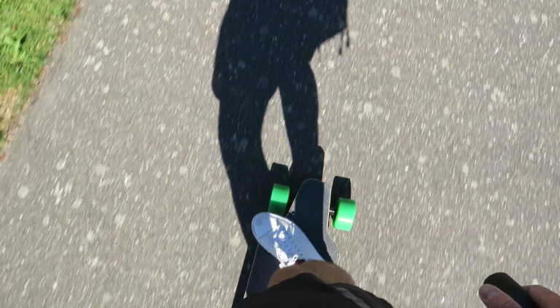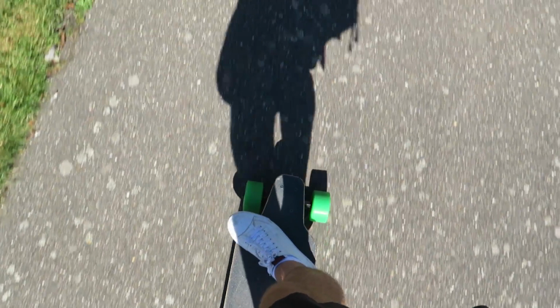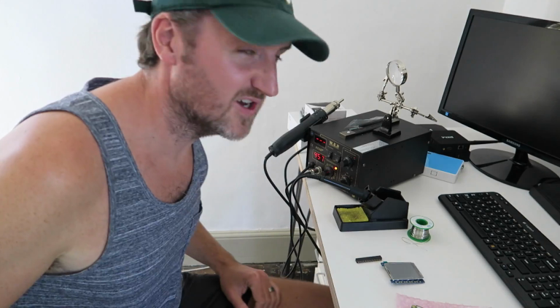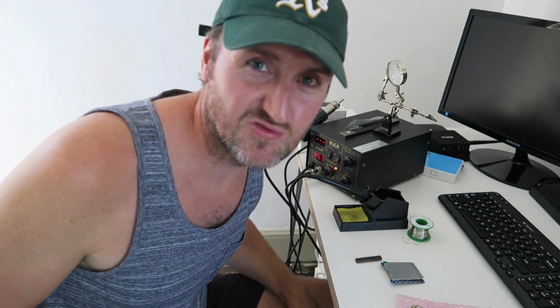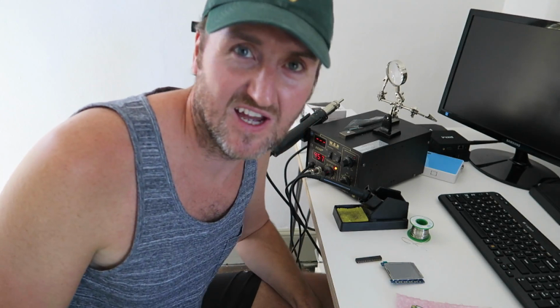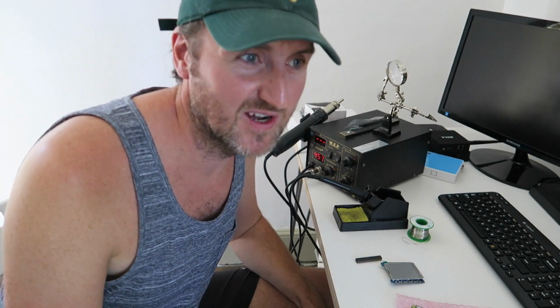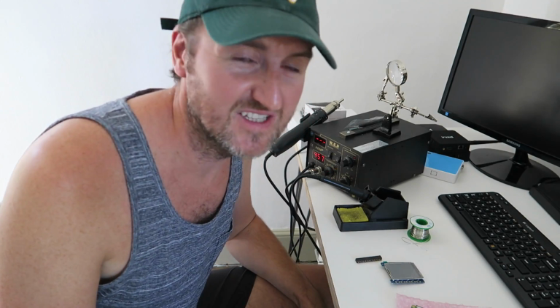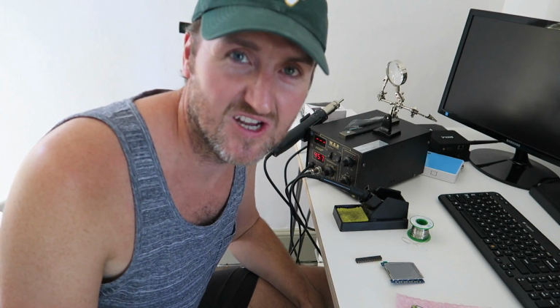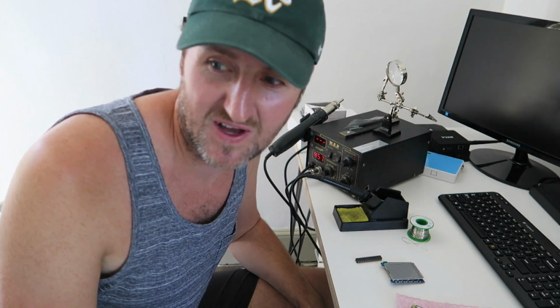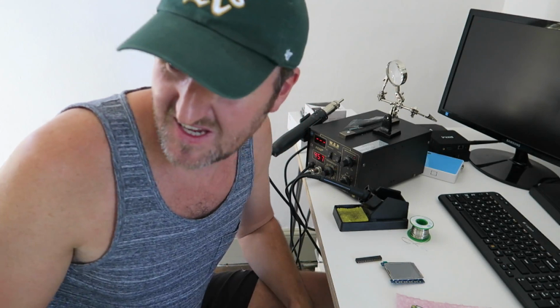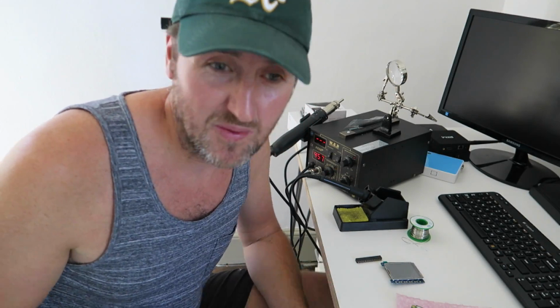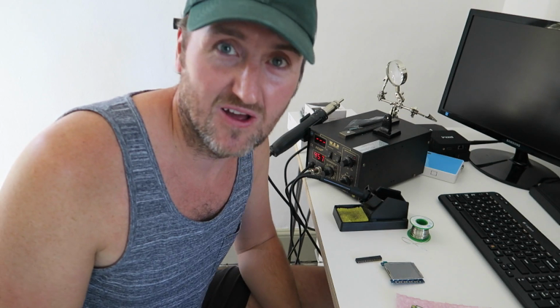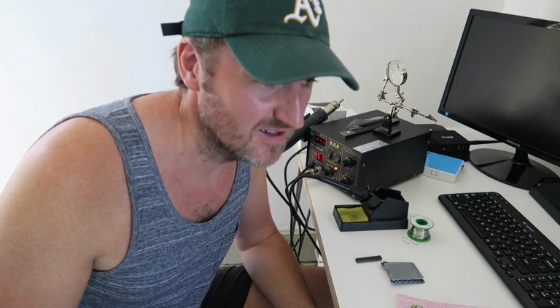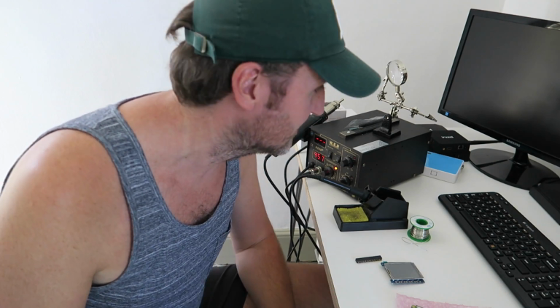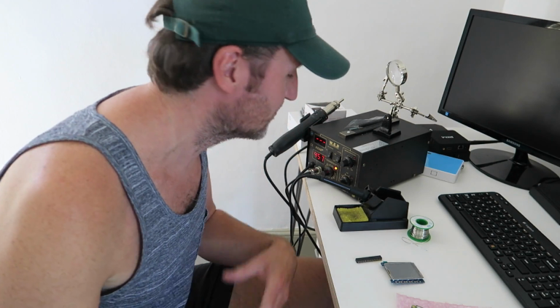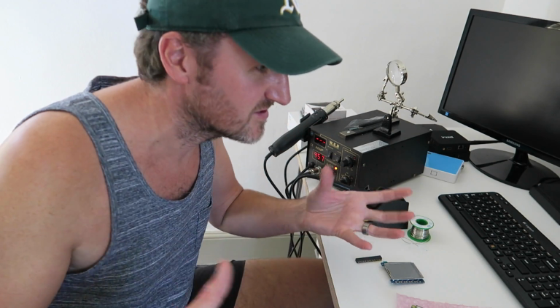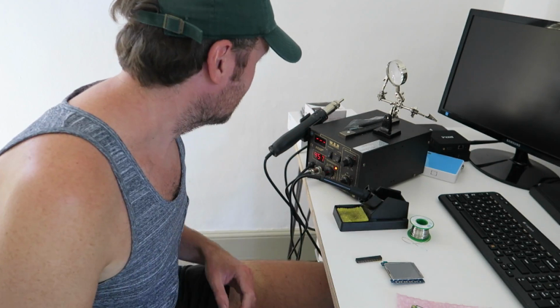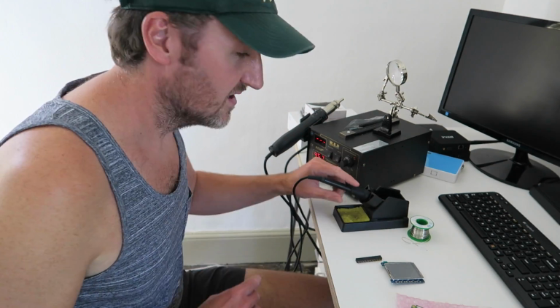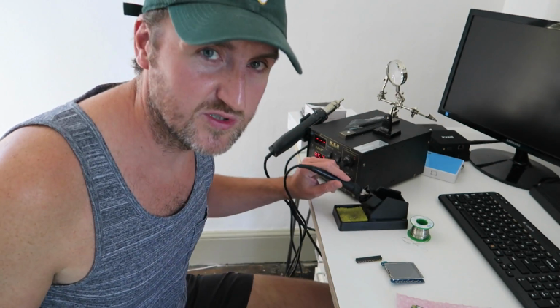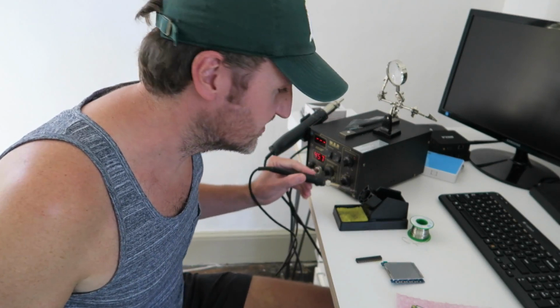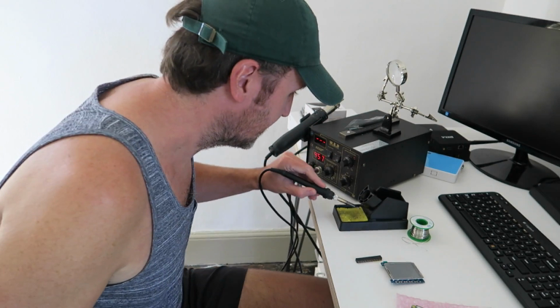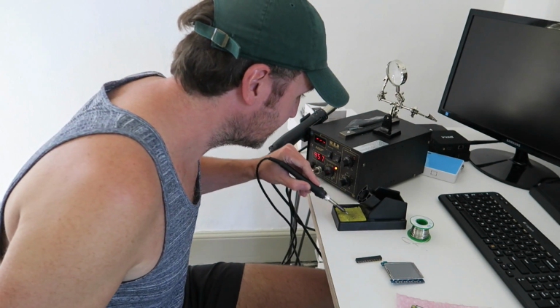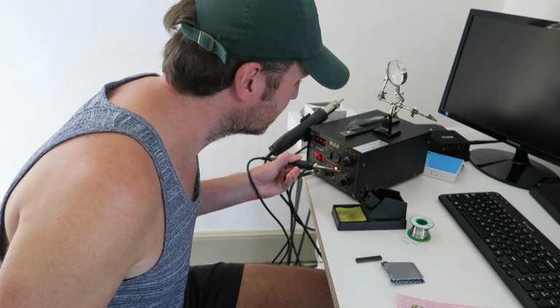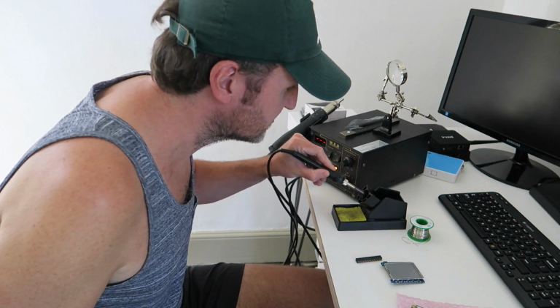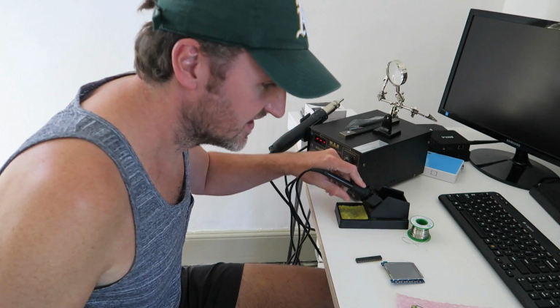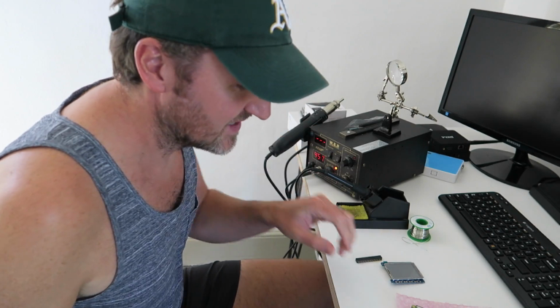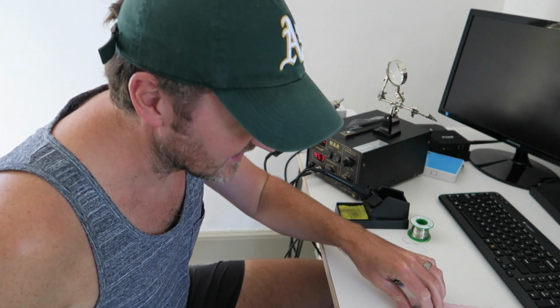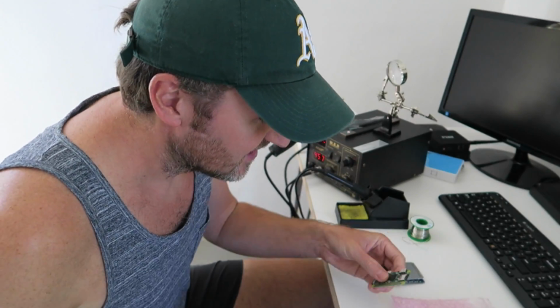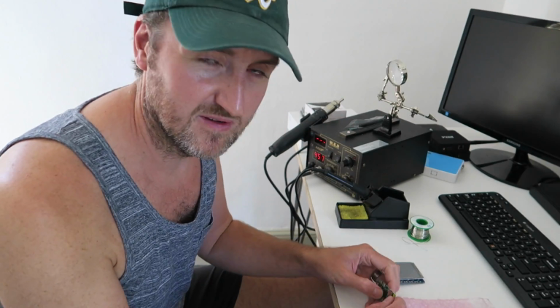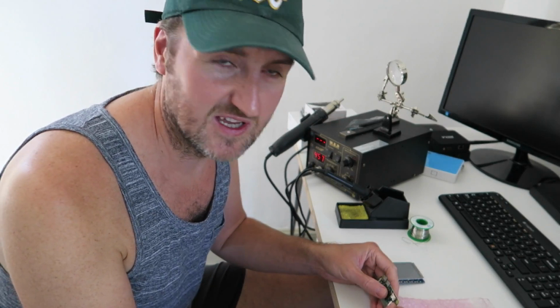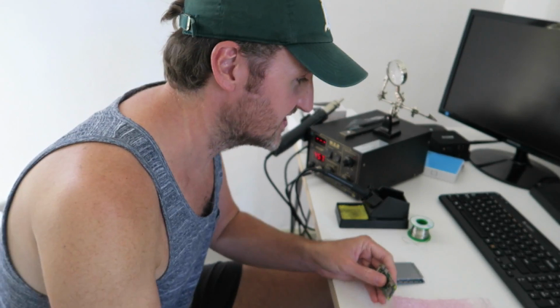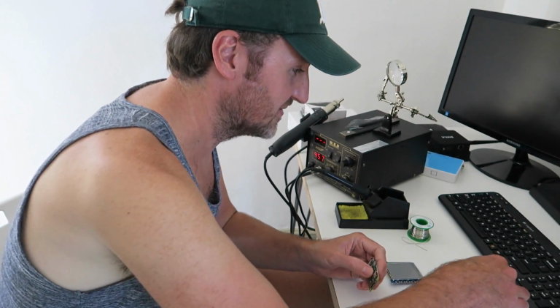I could have just ridden that skateboard around all day - it's just so much fun, it's even better now. Anyway, I've got a little soldering job to do. This is for another project - I won't give away too much.